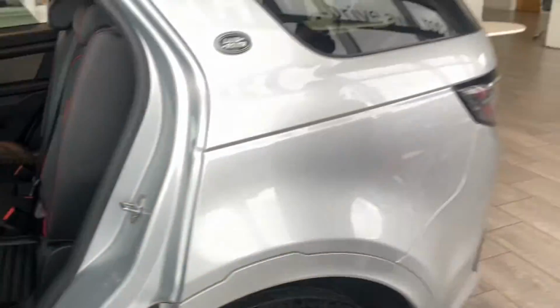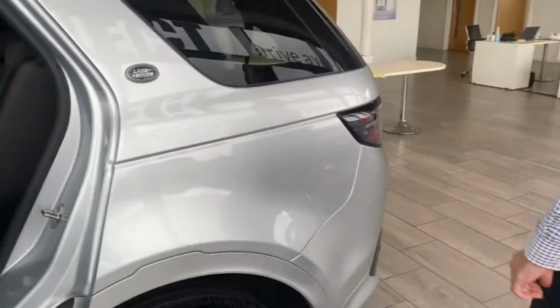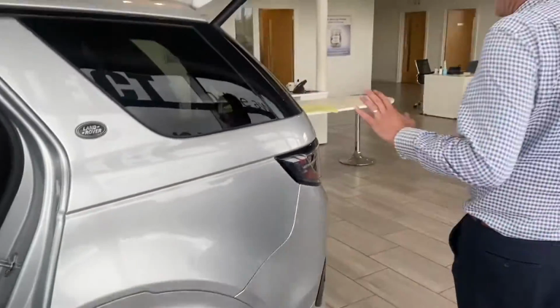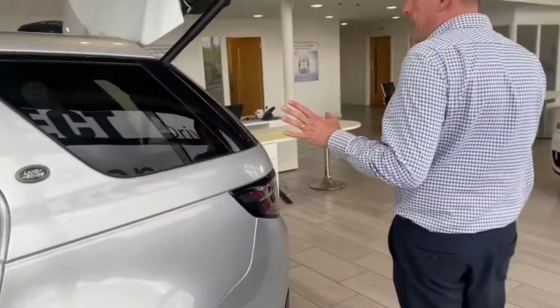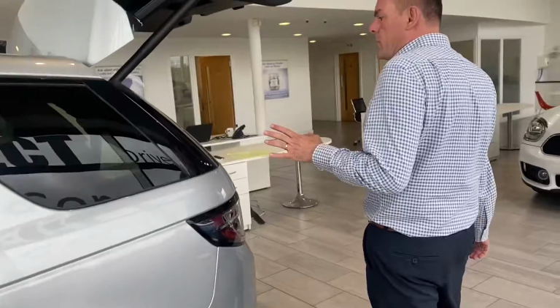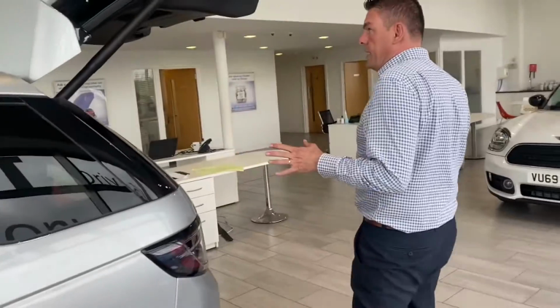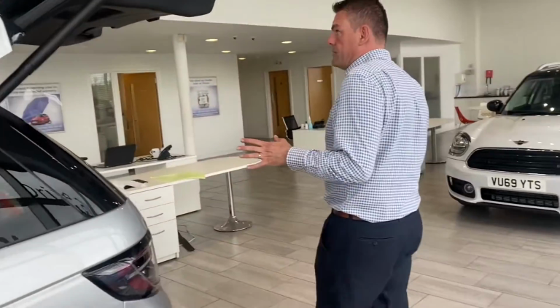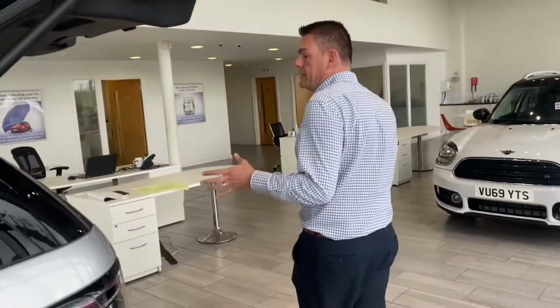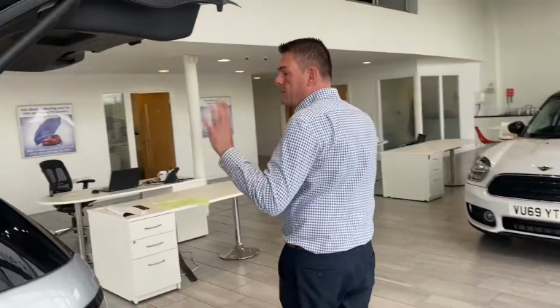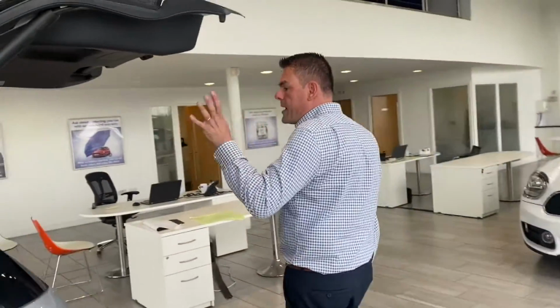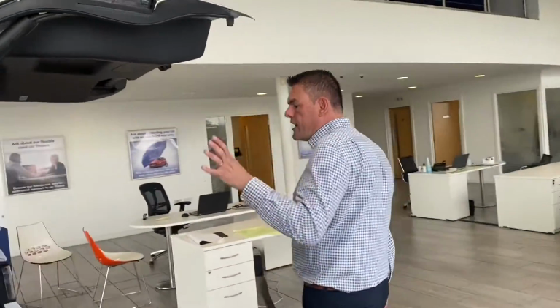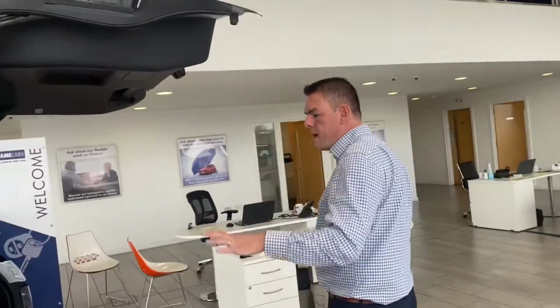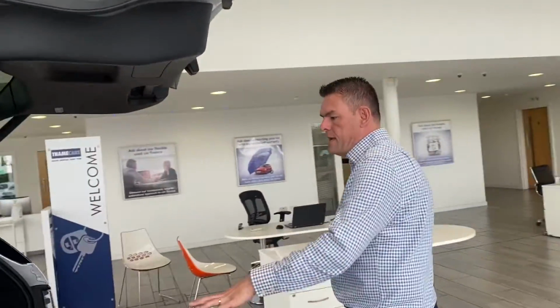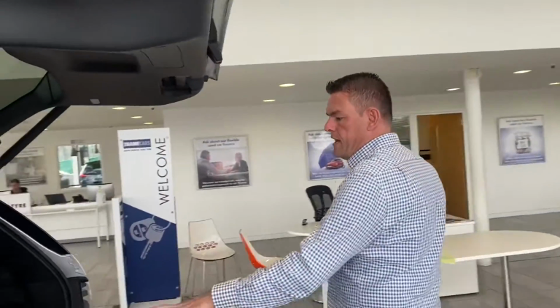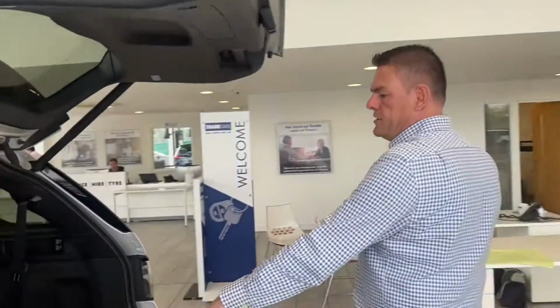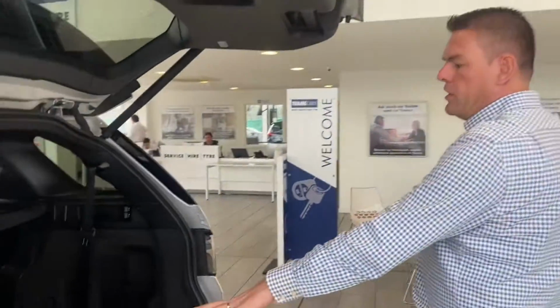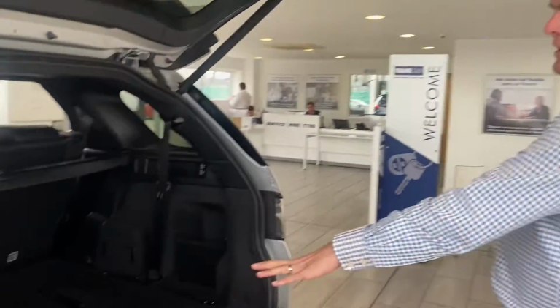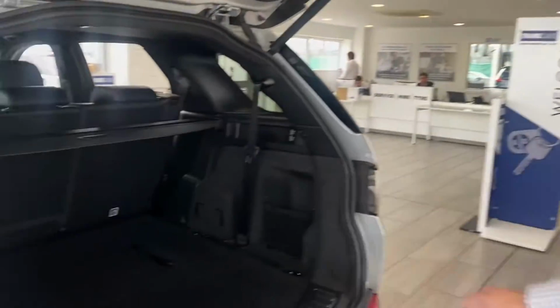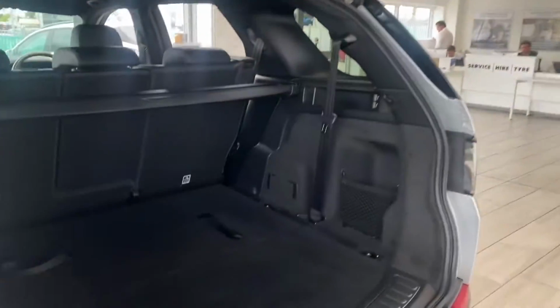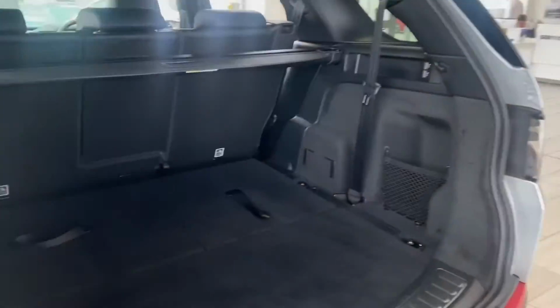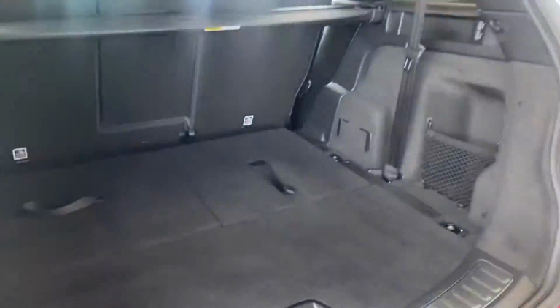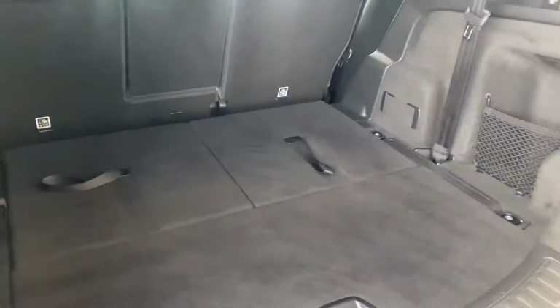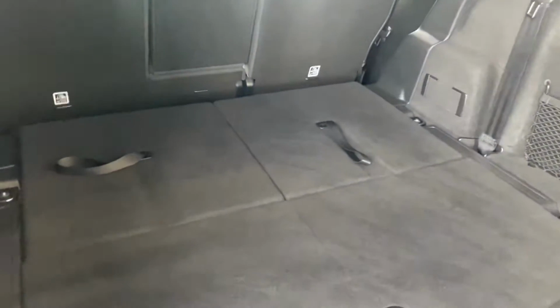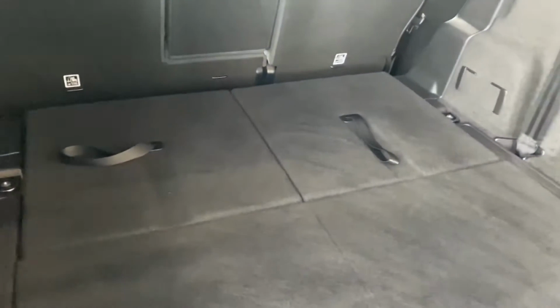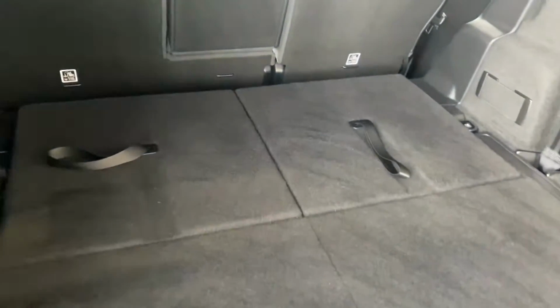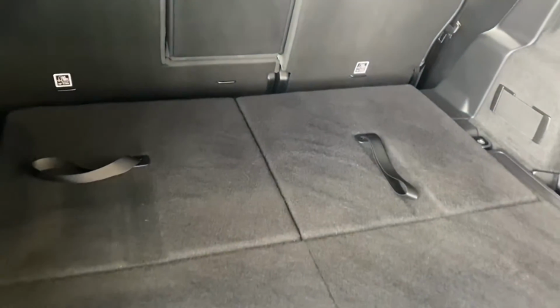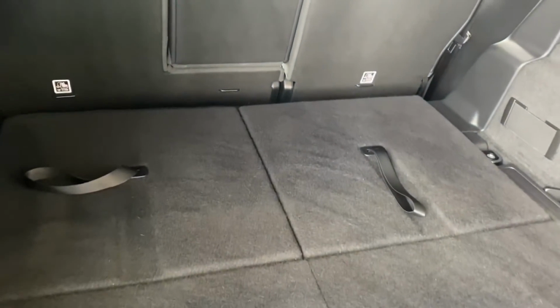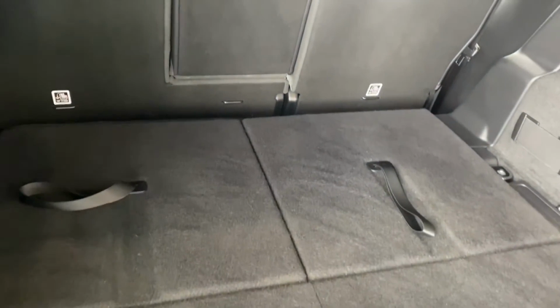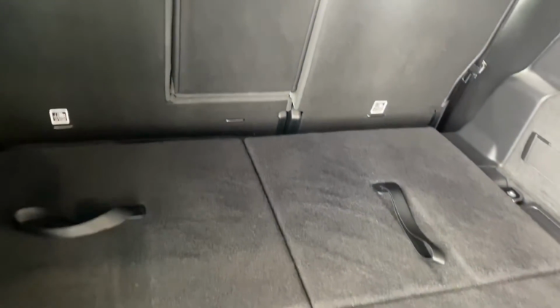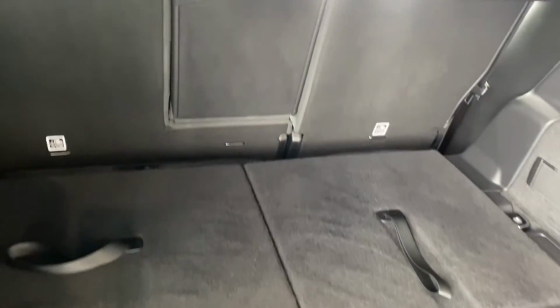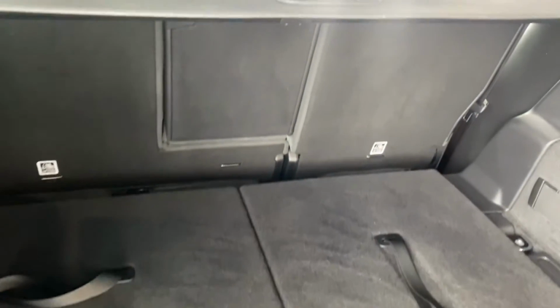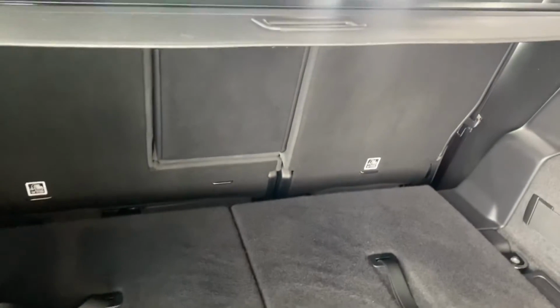The seats fold down flat as well if you need to get to the boot. You've got a power tailgate and a lovely flat loading rear boot, with seats six and seven available should you need them.